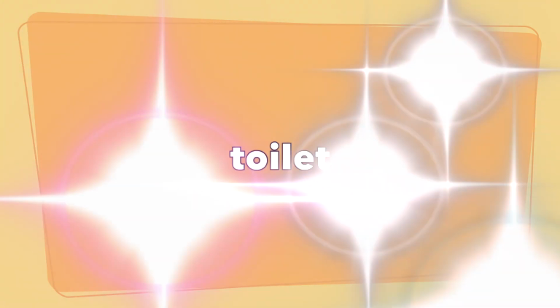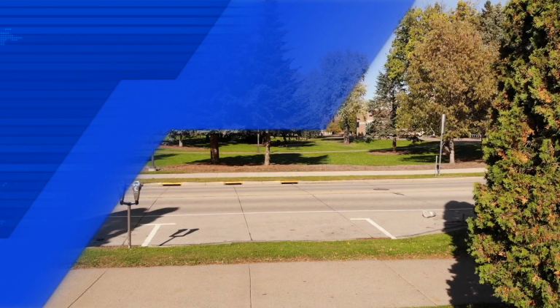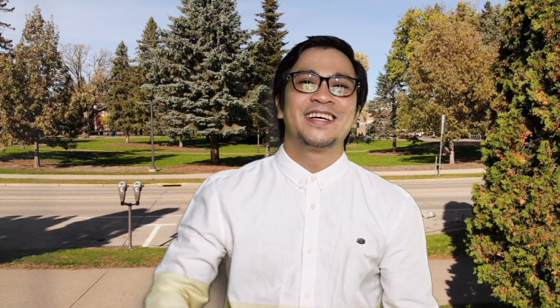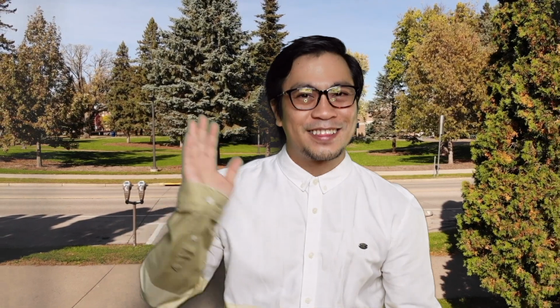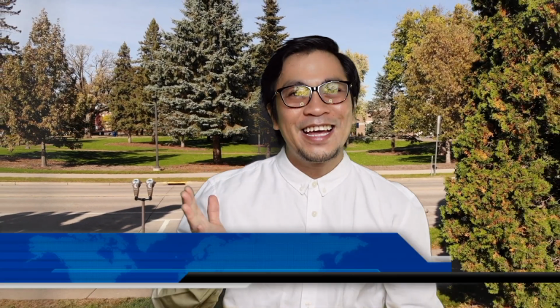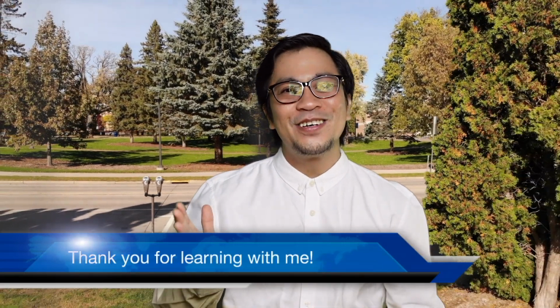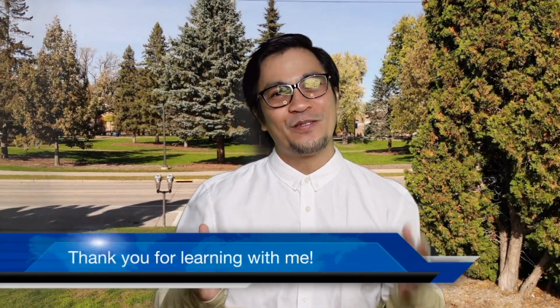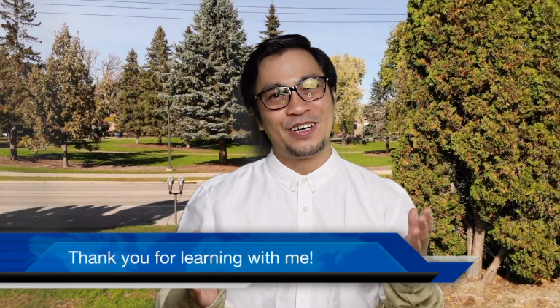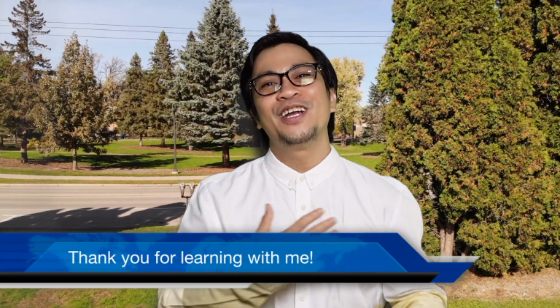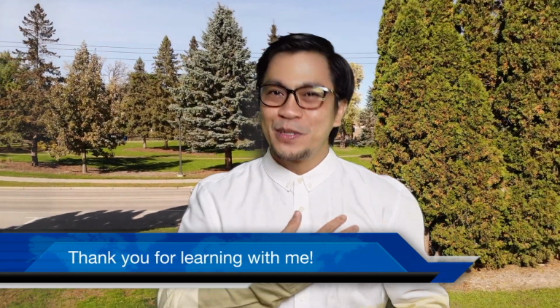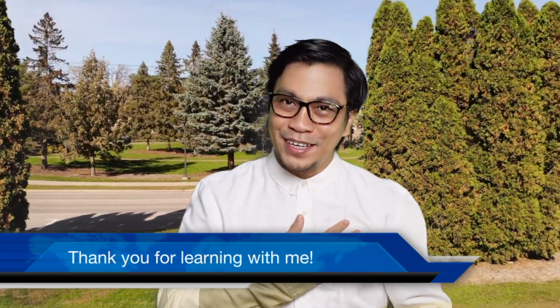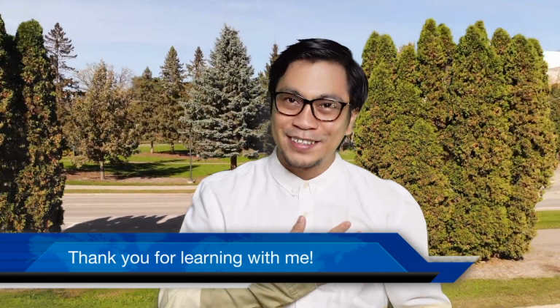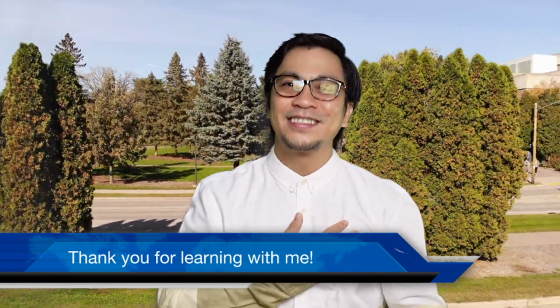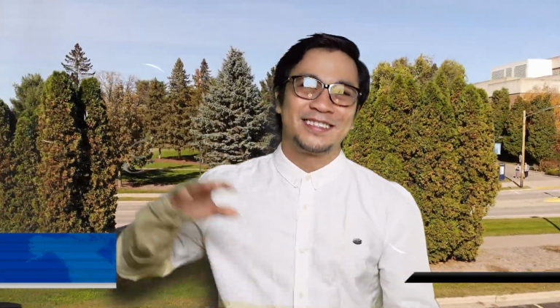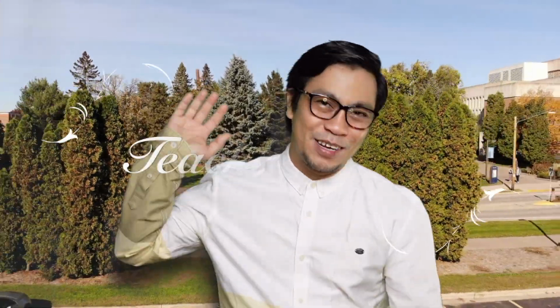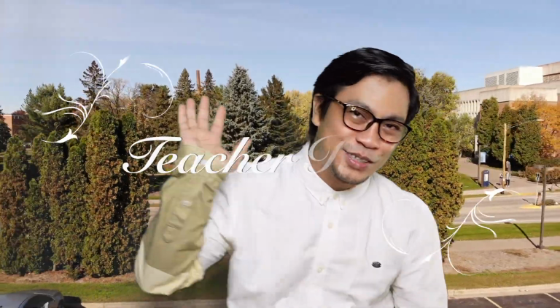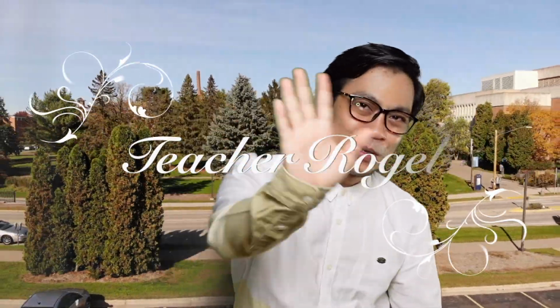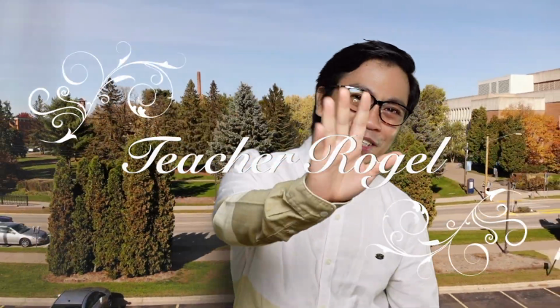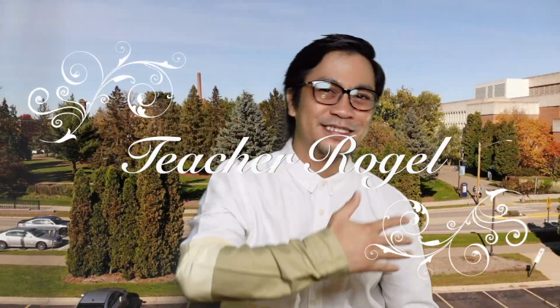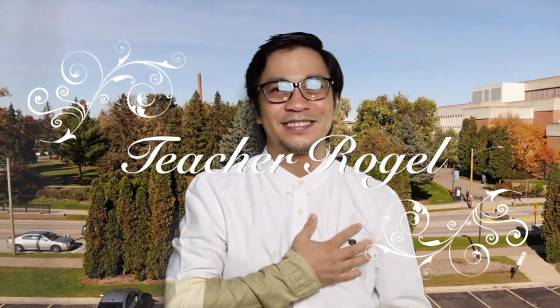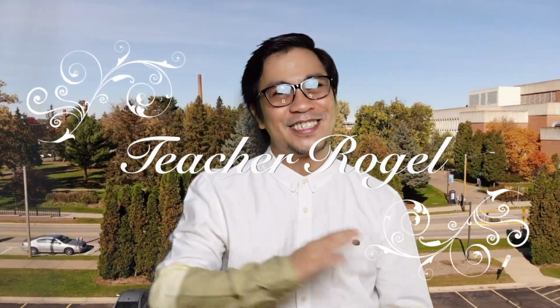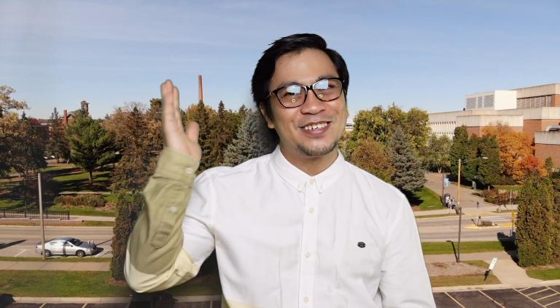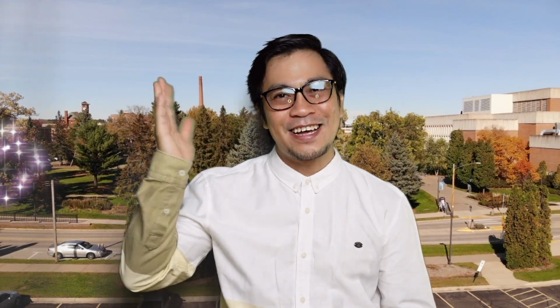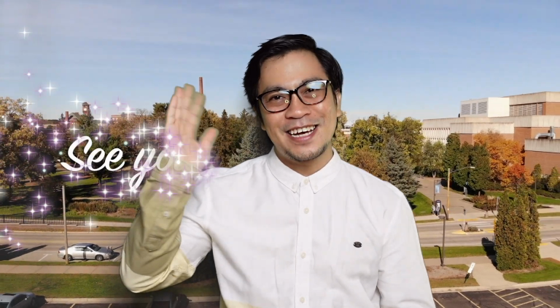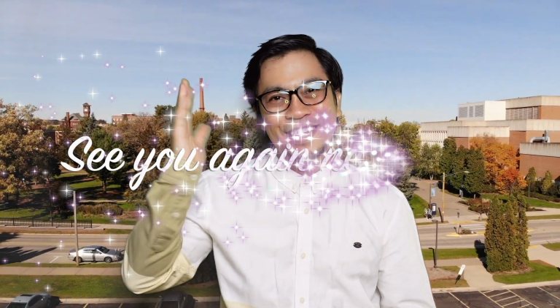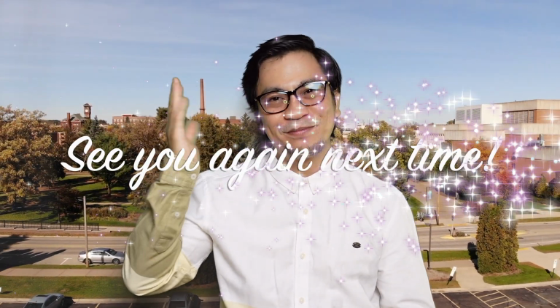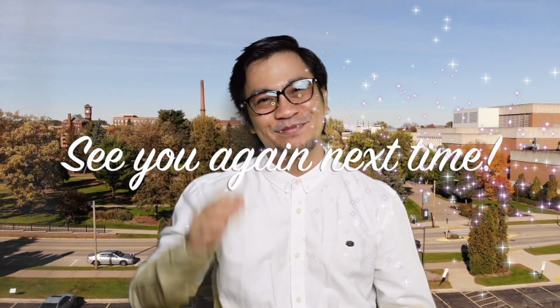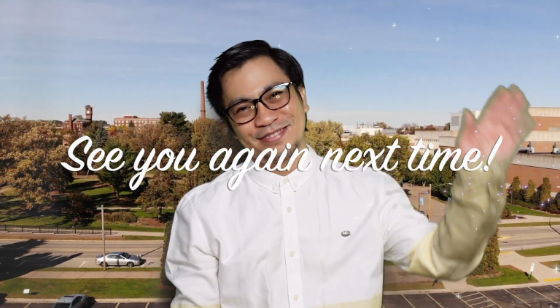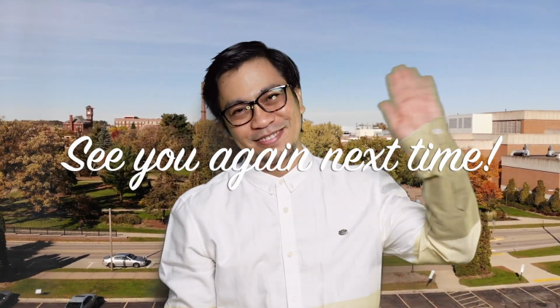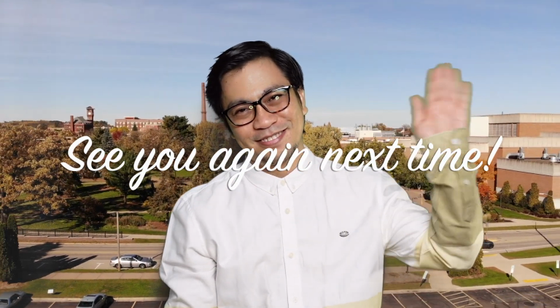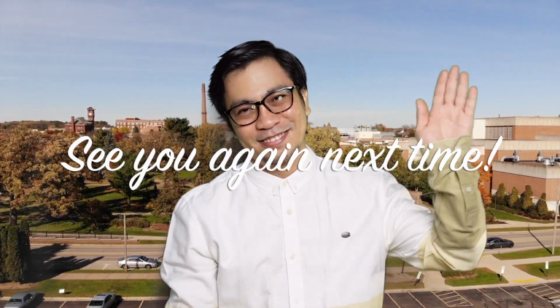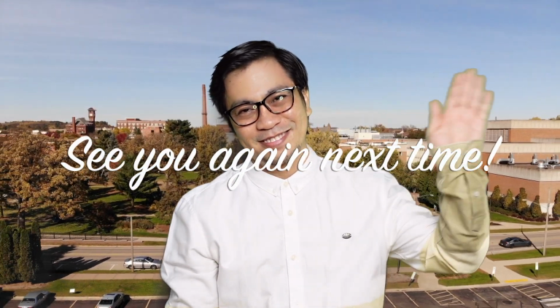Thank you for learning with me. I'm Teacher Rojo. See you again next time!